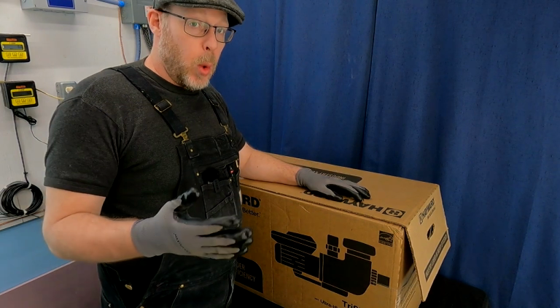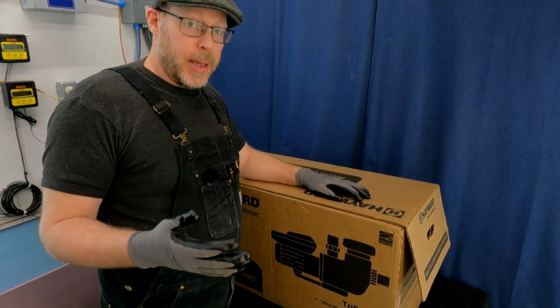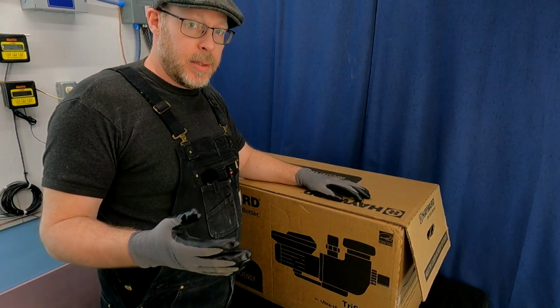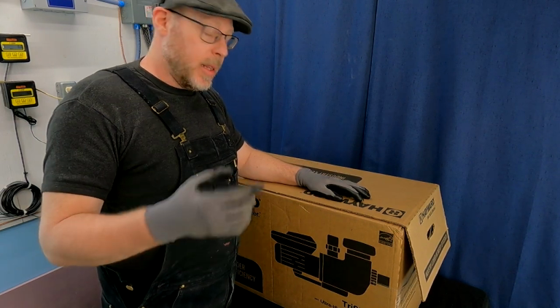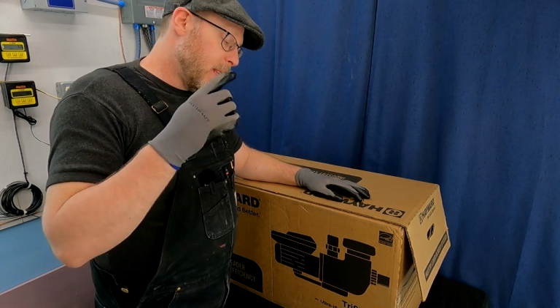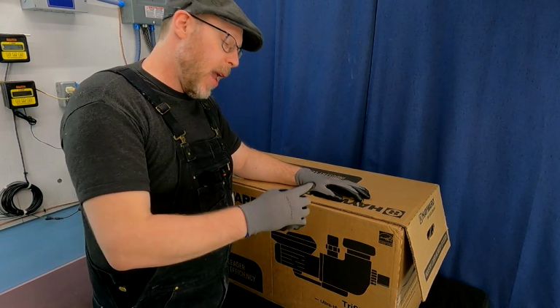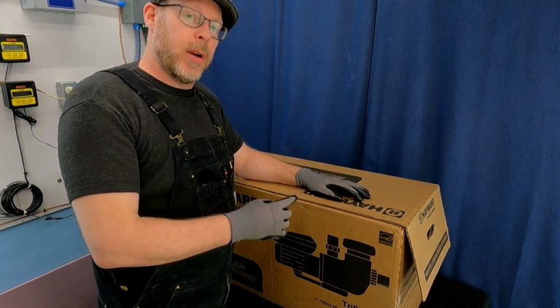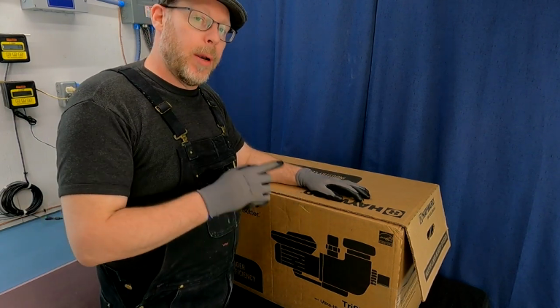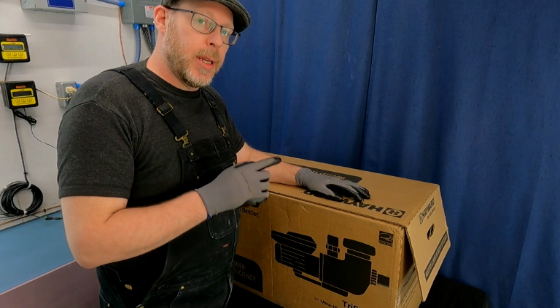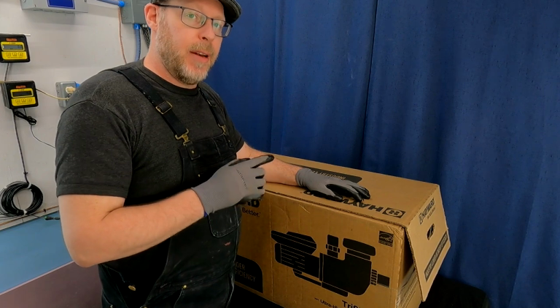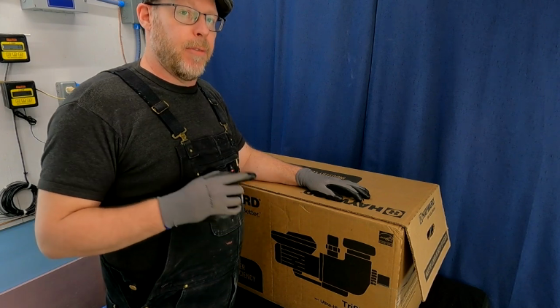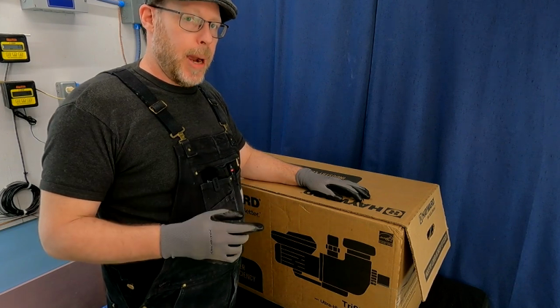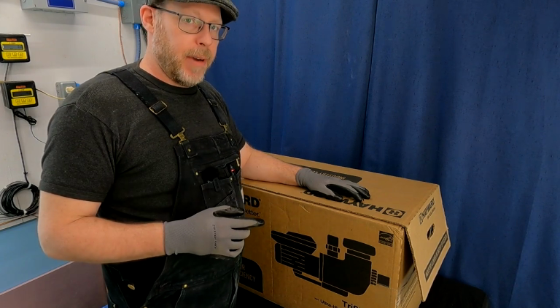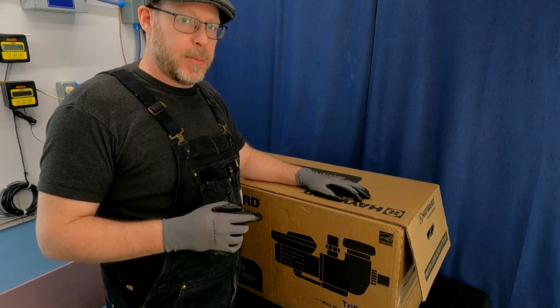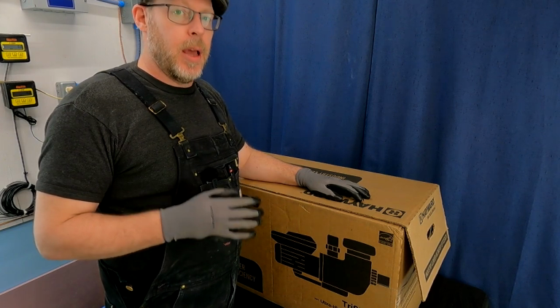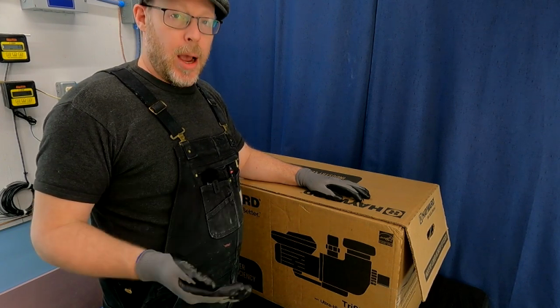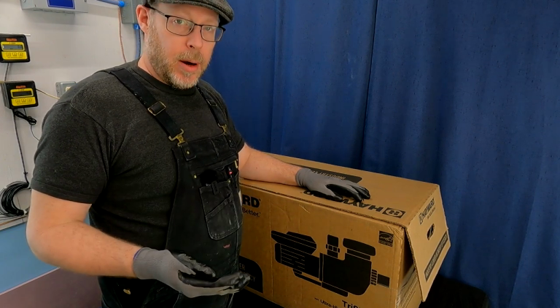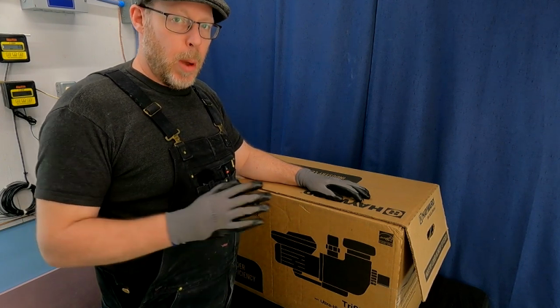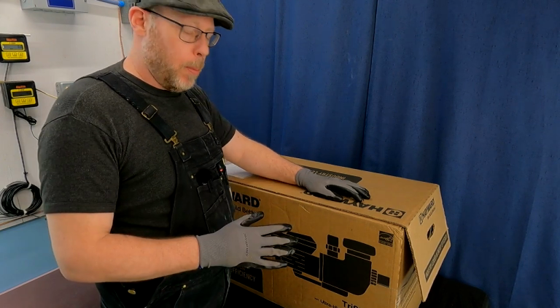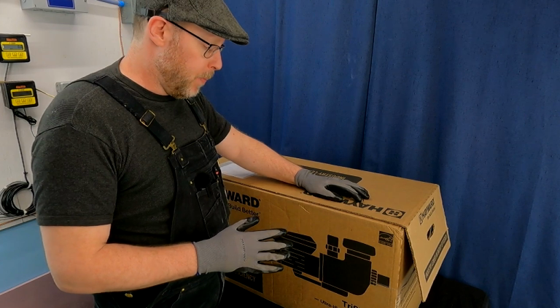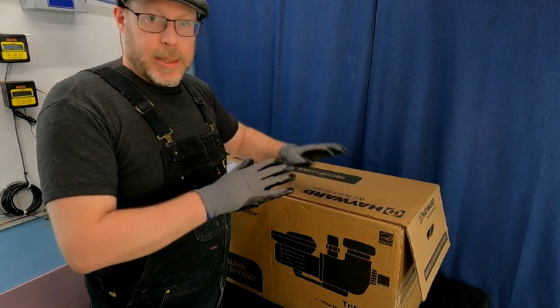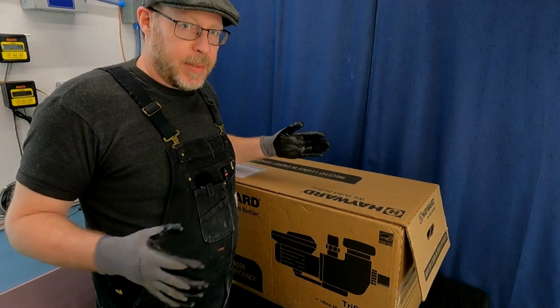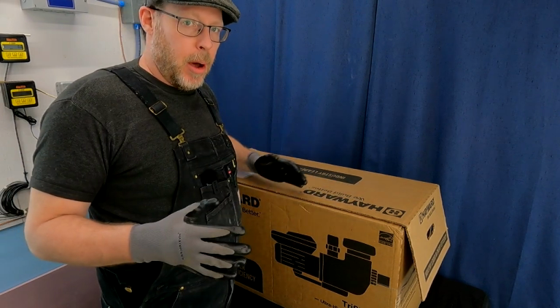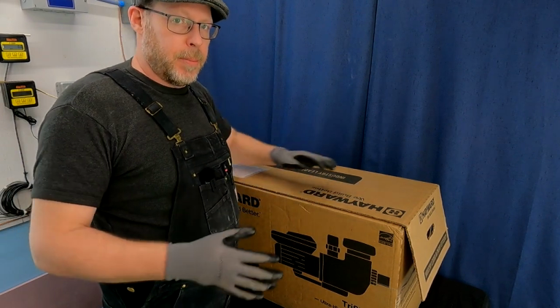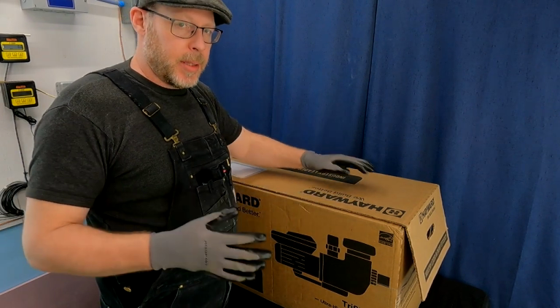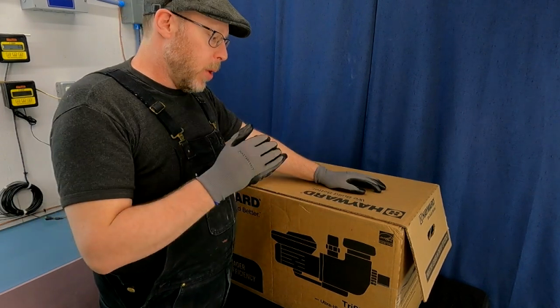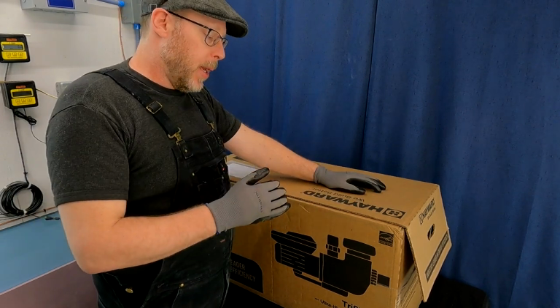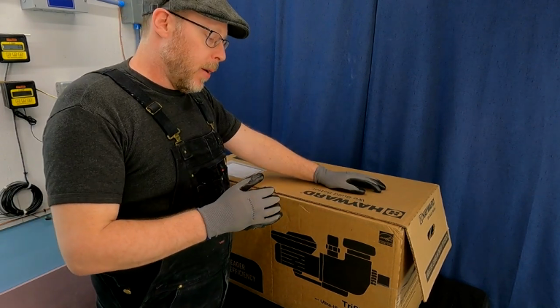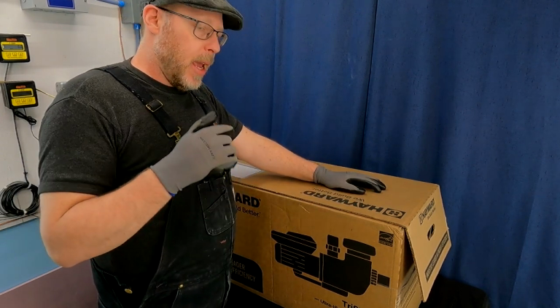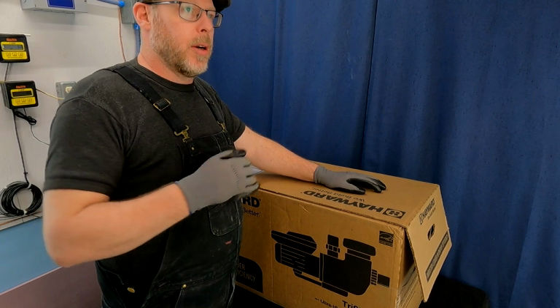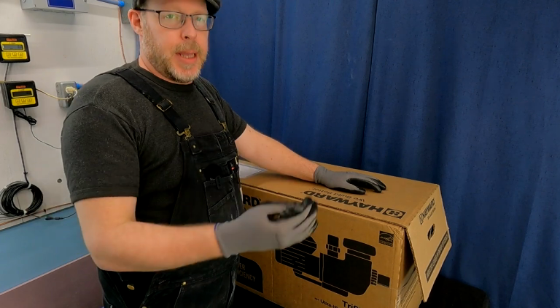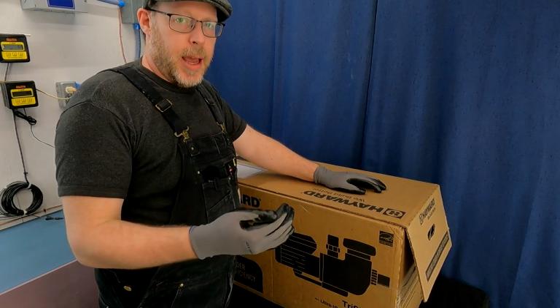So what pump is this? This is the Hayward 1.85 horsepower variable speed TriStar swimming pool pump. There are a couple of different models and makes. This one in particular is a dealer-protected item.